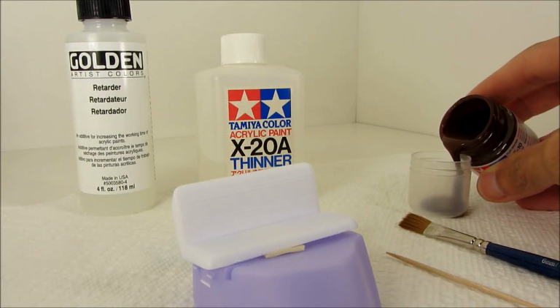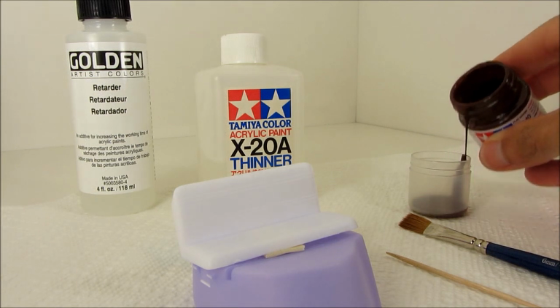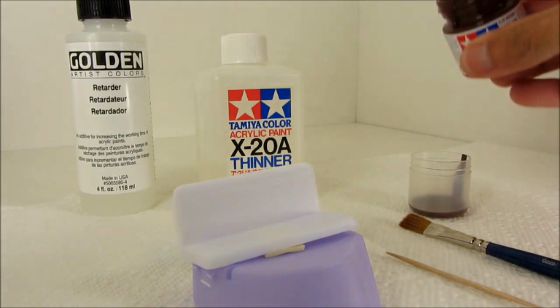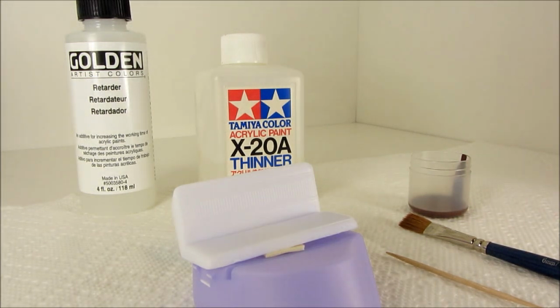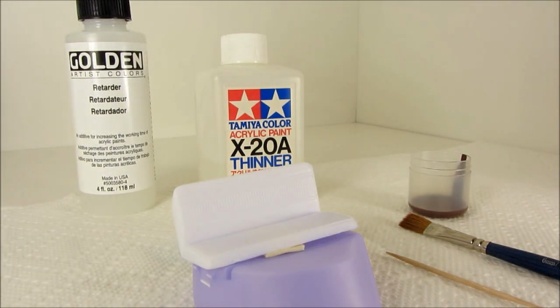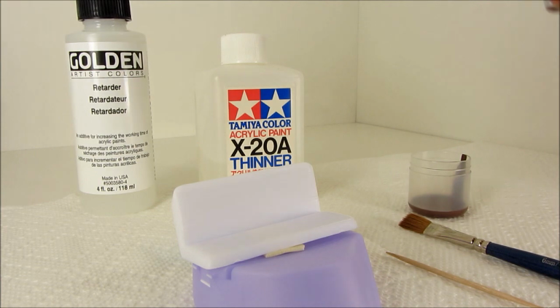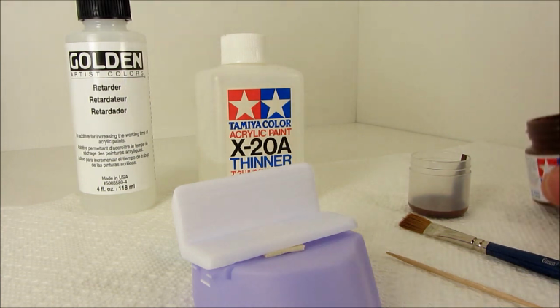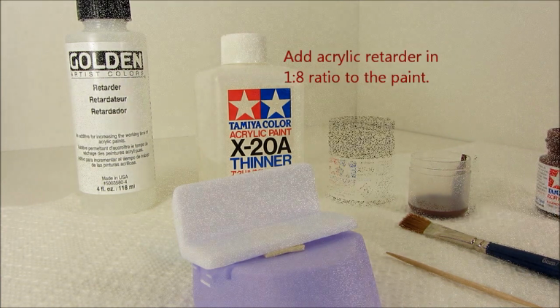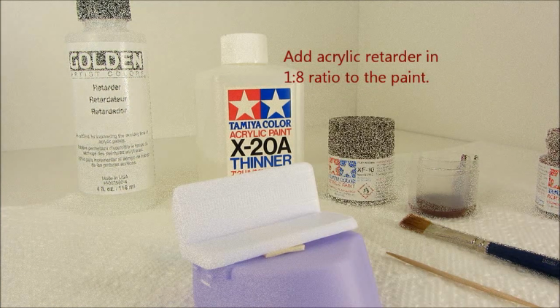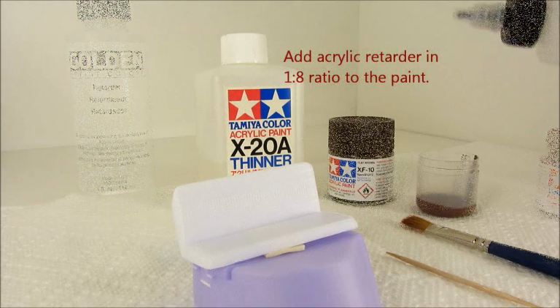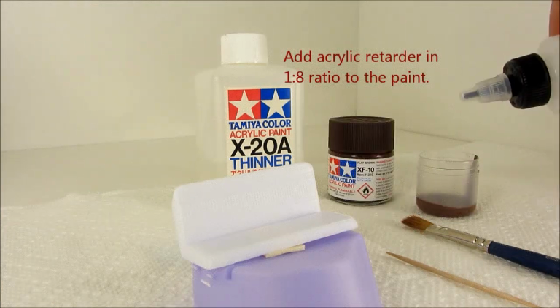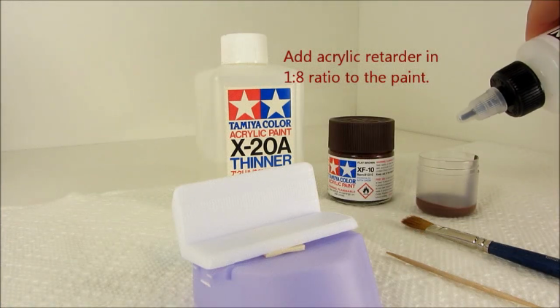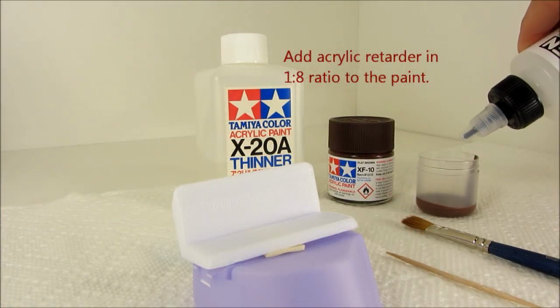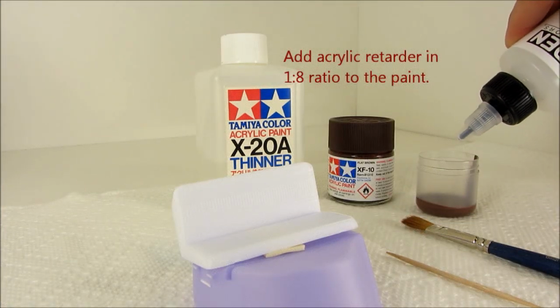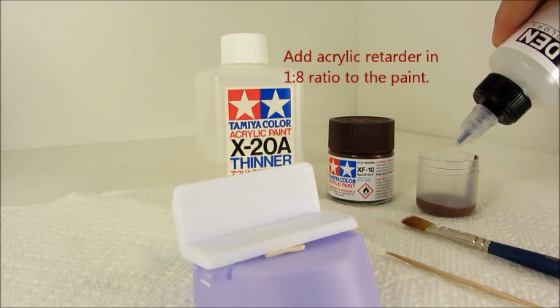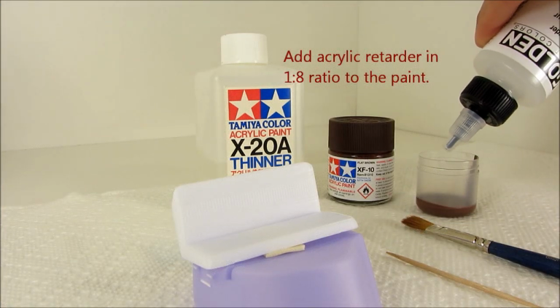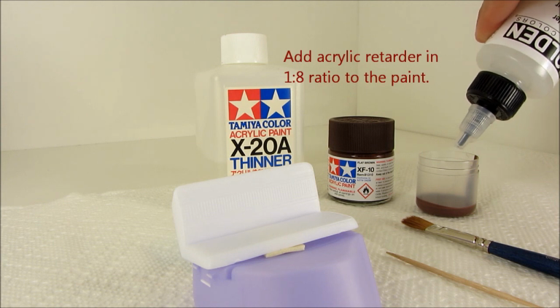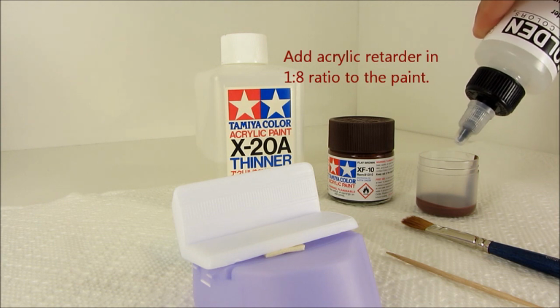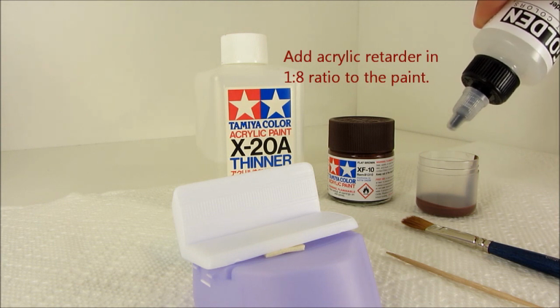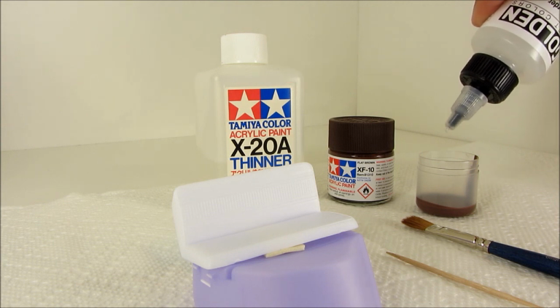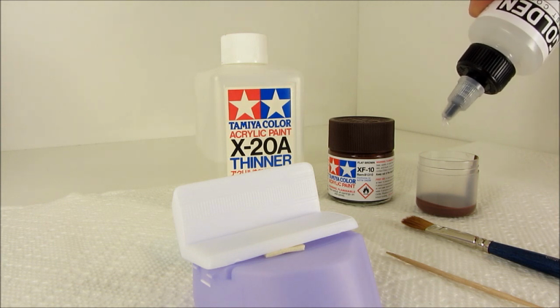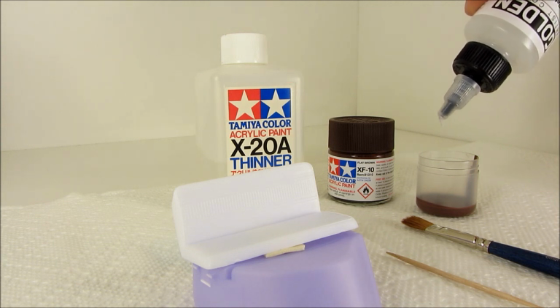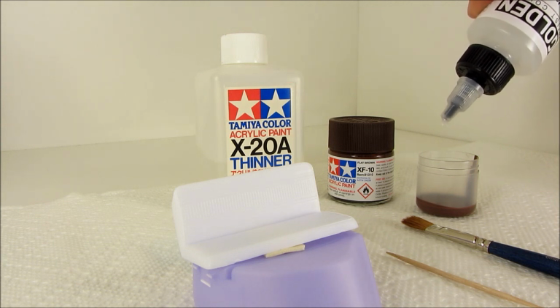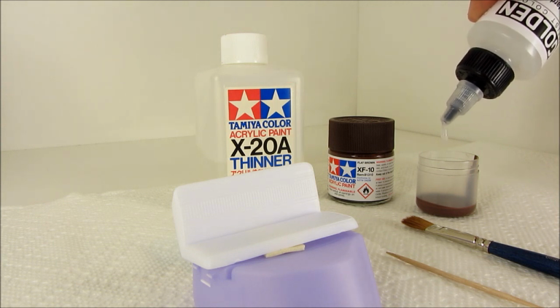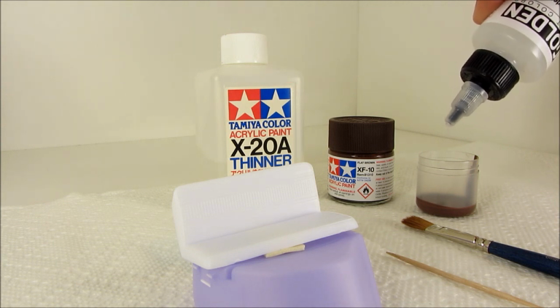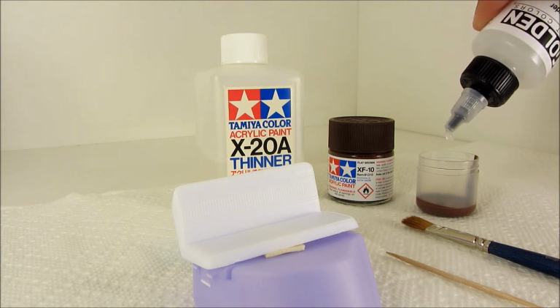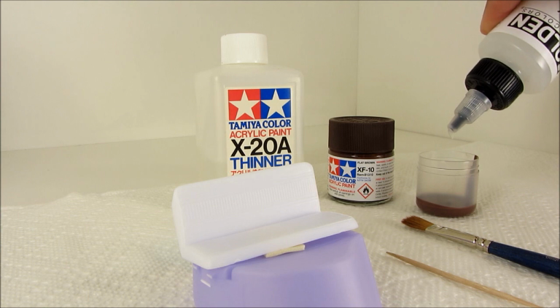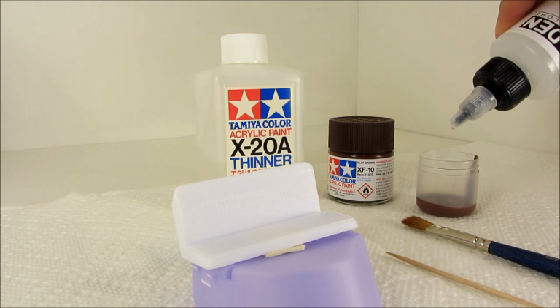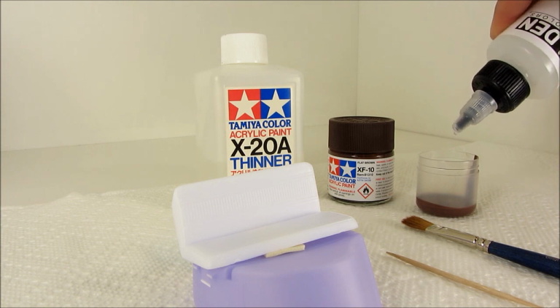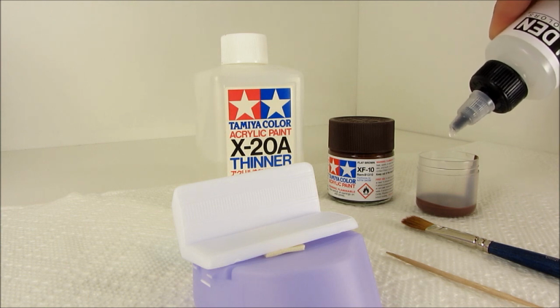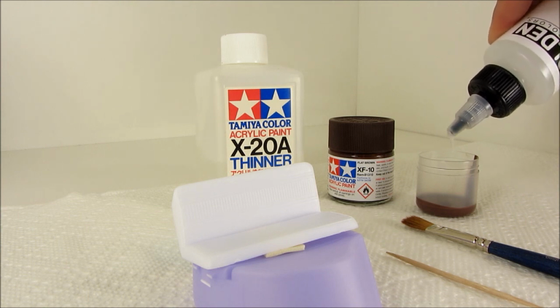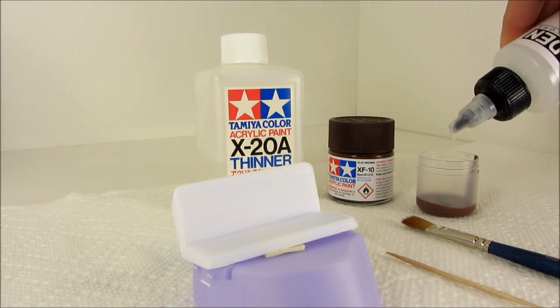And now we're going to add acrylic retarder to the paint. What this does is it slows down the drying time of the acrylic paint, and that allows time for the surface of the paint to flow and become level, and this eliminates the brush stroke marks. So that's an important step right there.